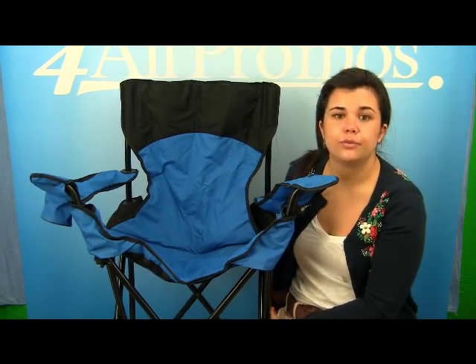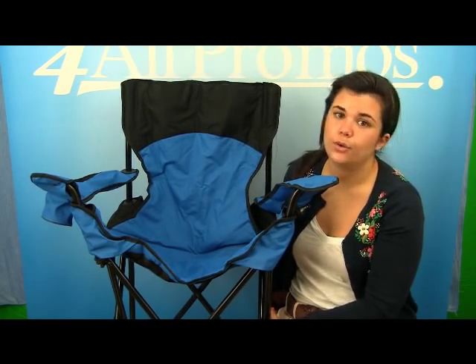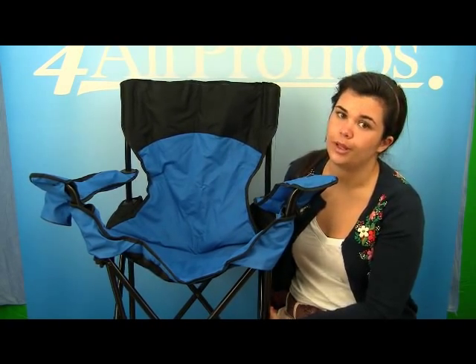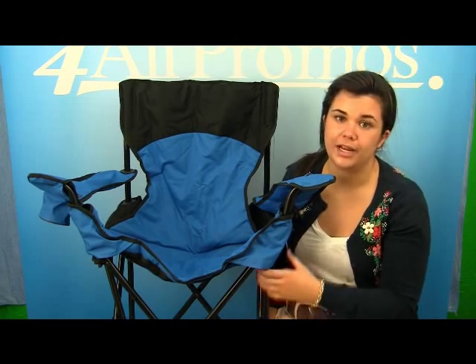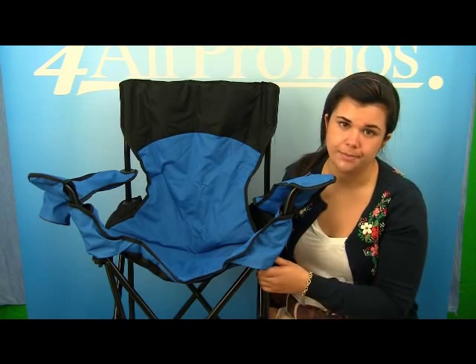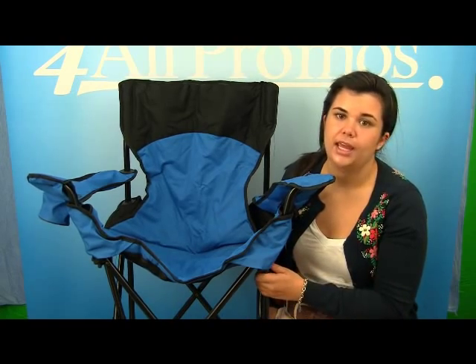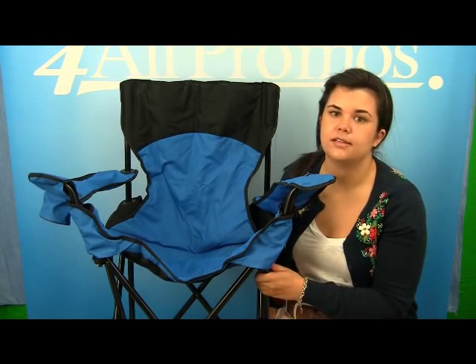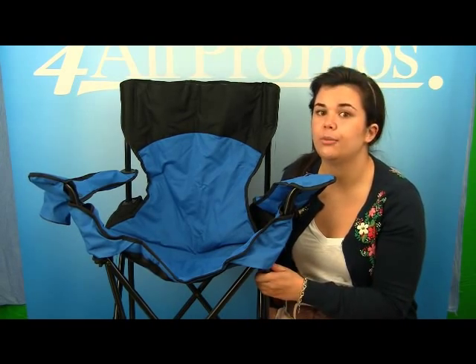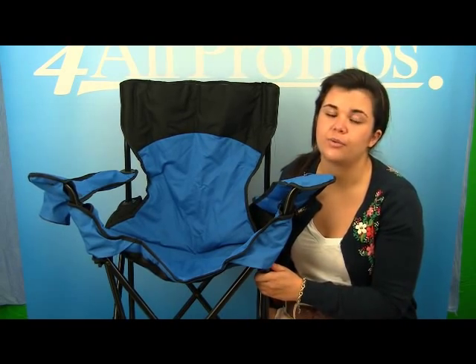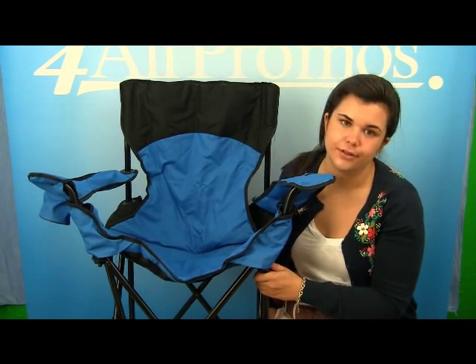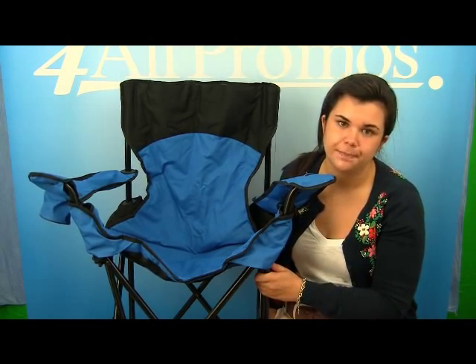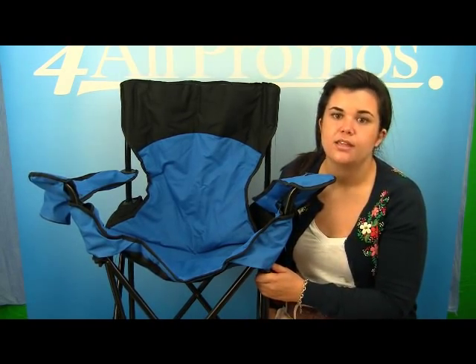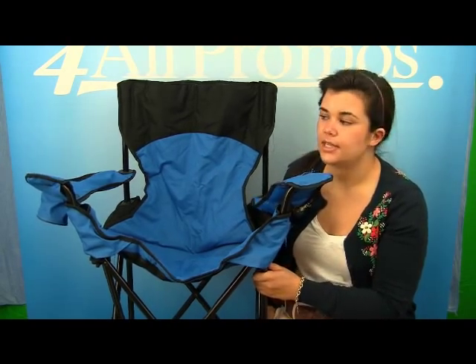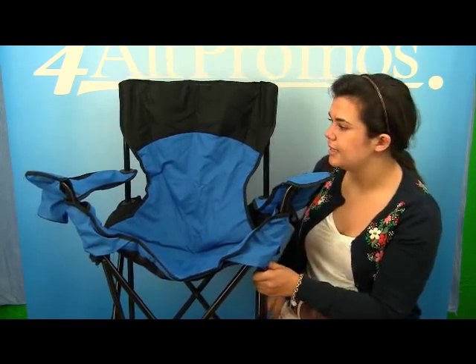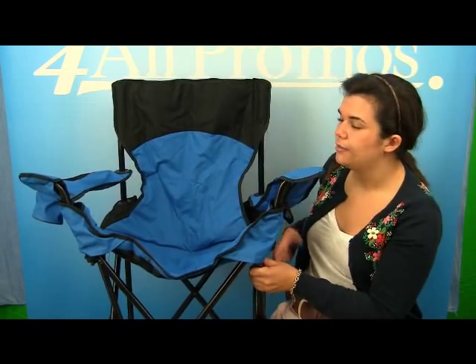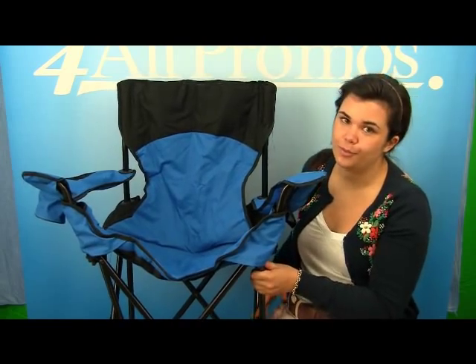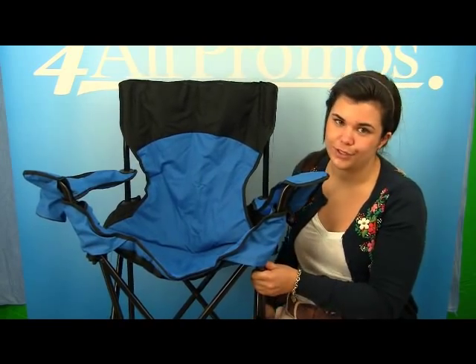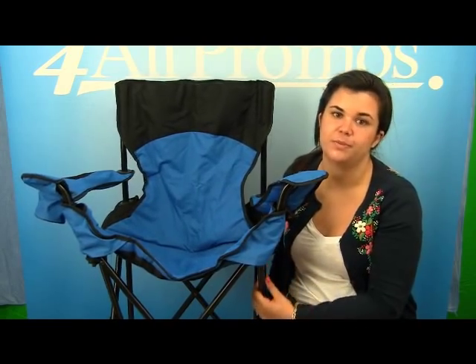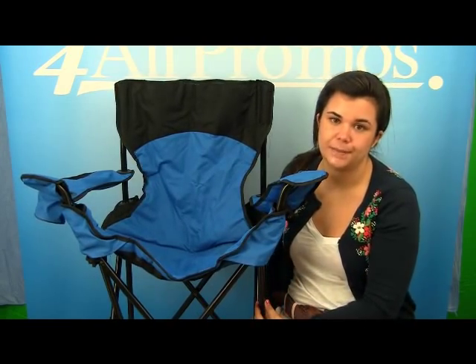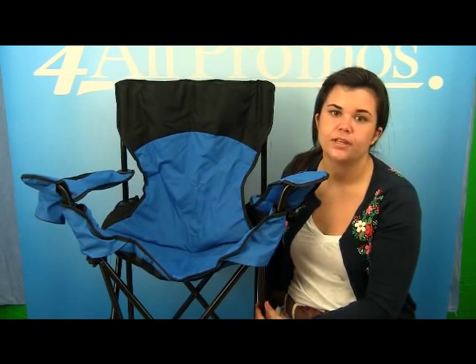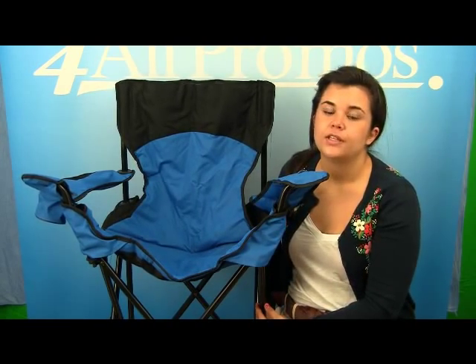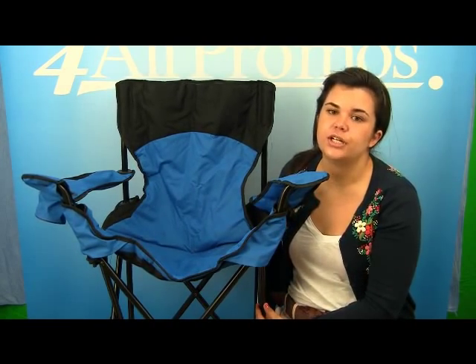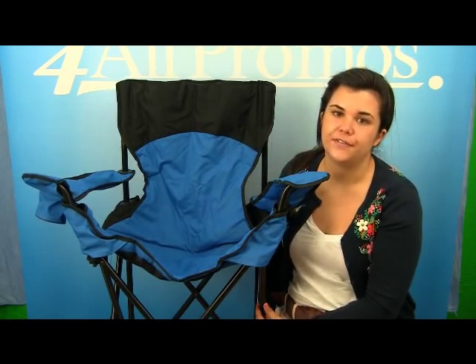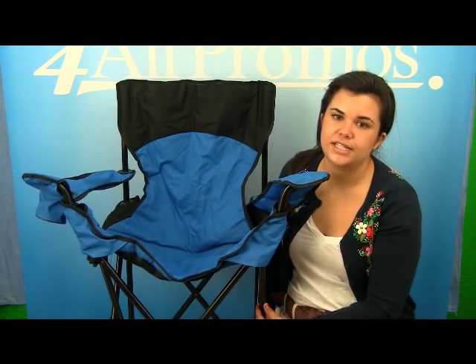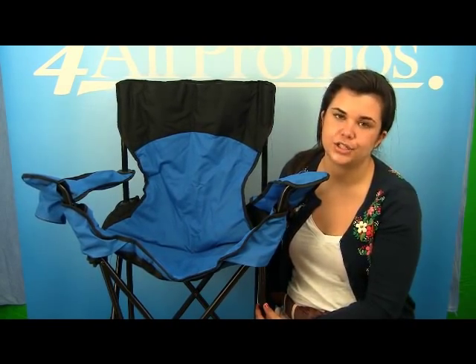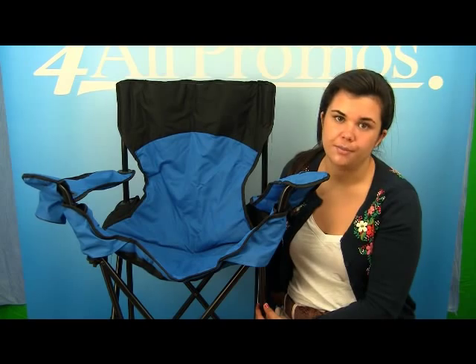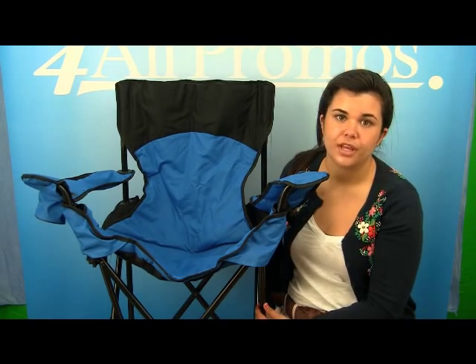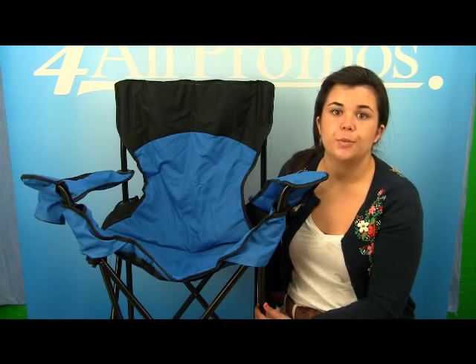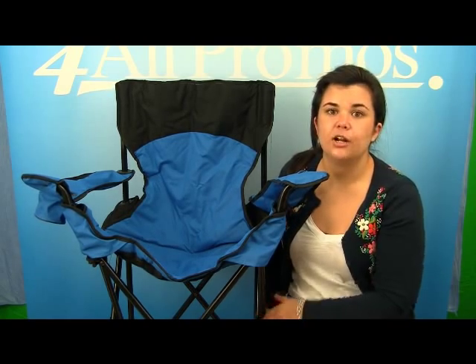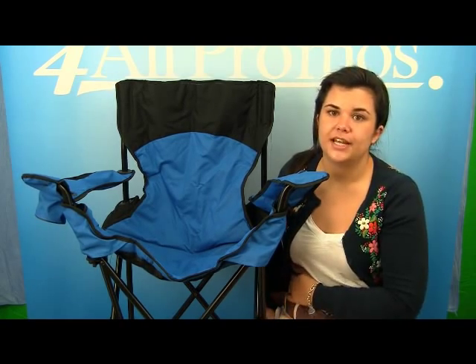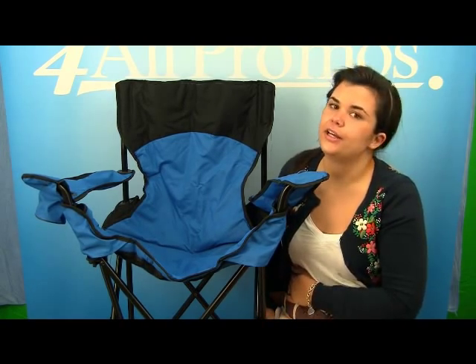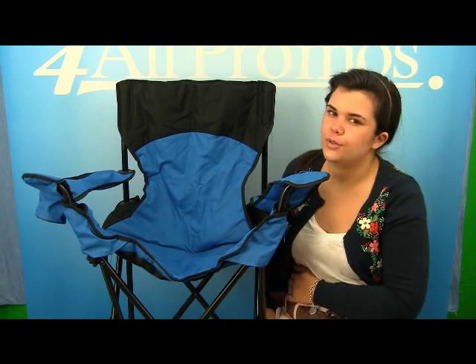It comes in red or royal with black trim, and navy or black with silver trim. This is the royal blue version with black trim. The folding chair itself is 36 inches tall. The pricing on our website already includes a one-color imprint.